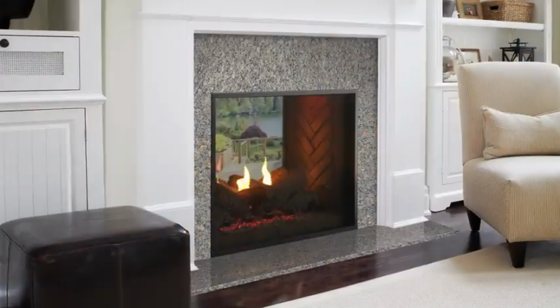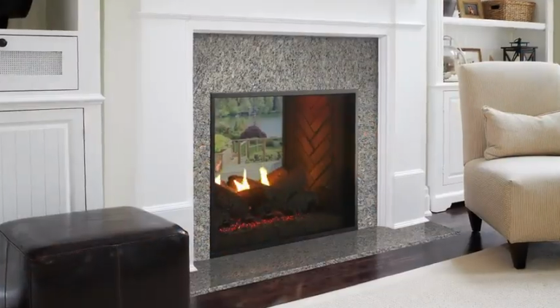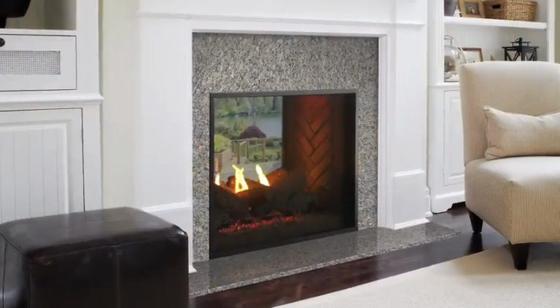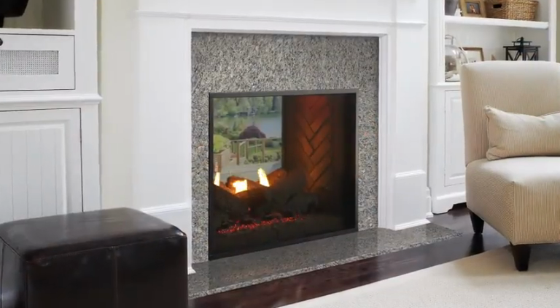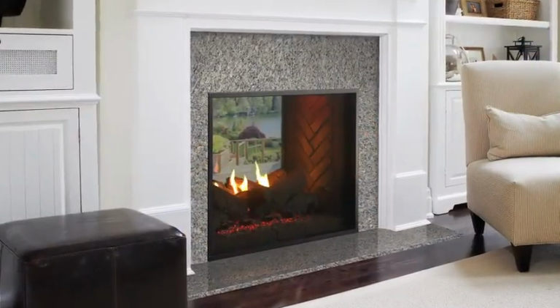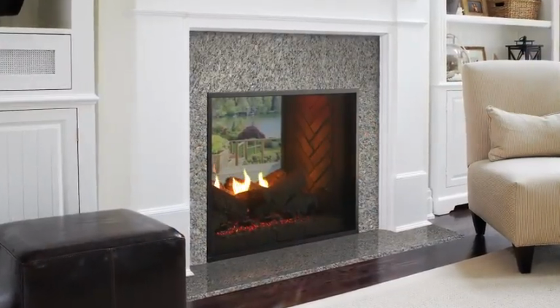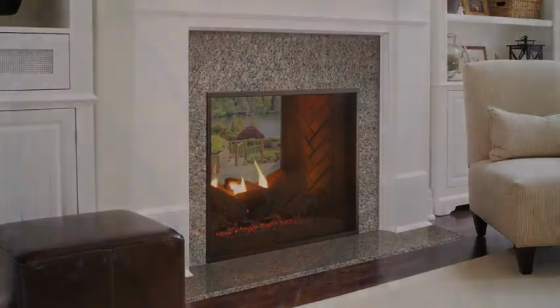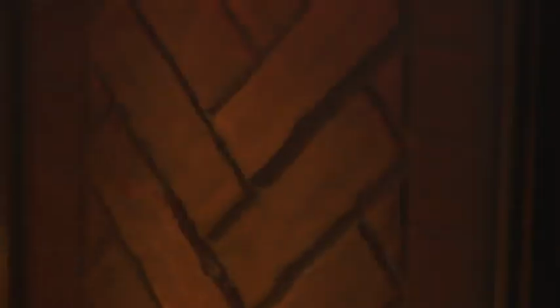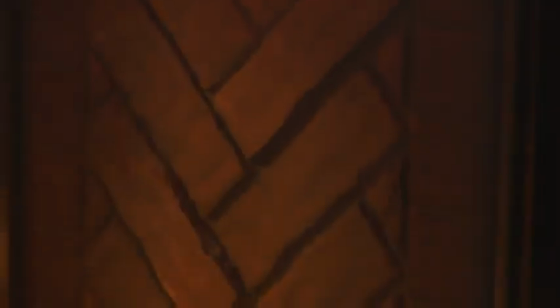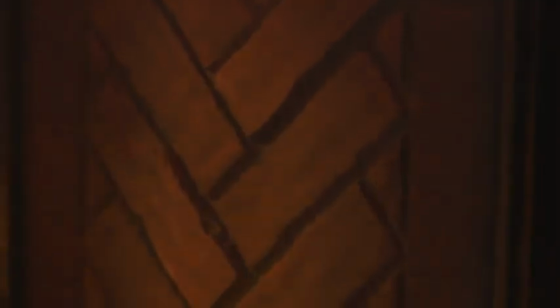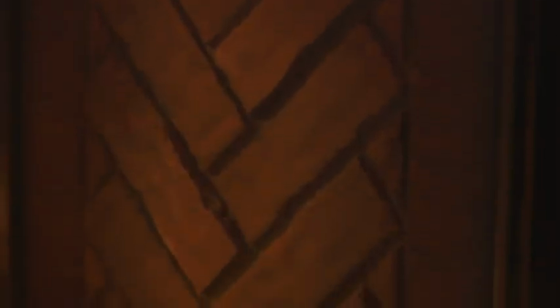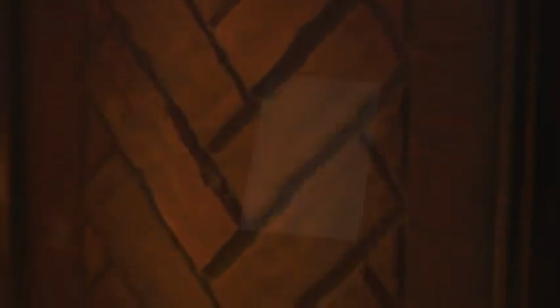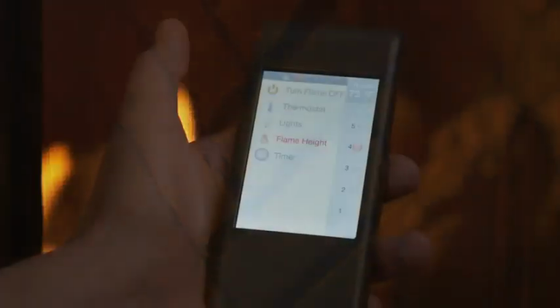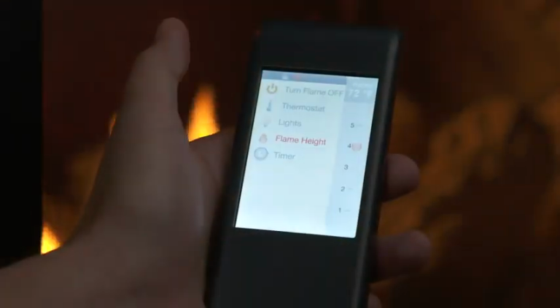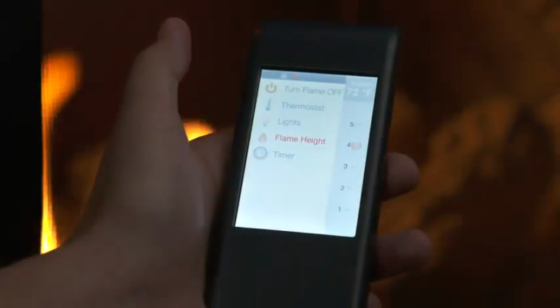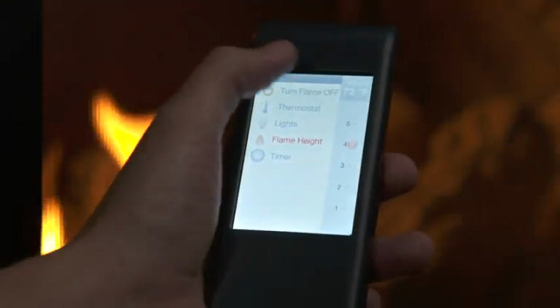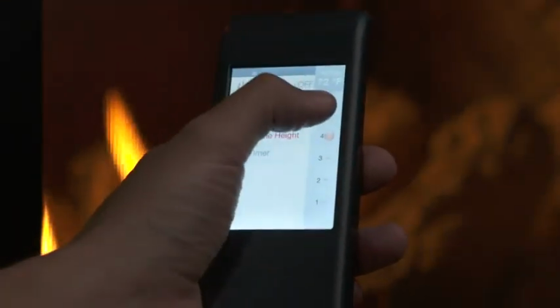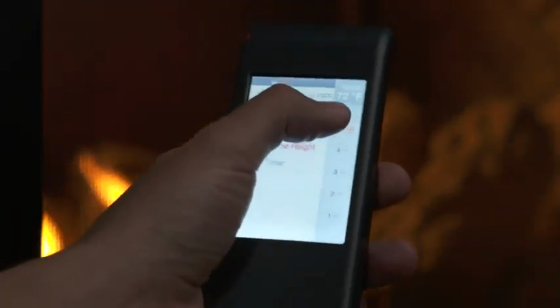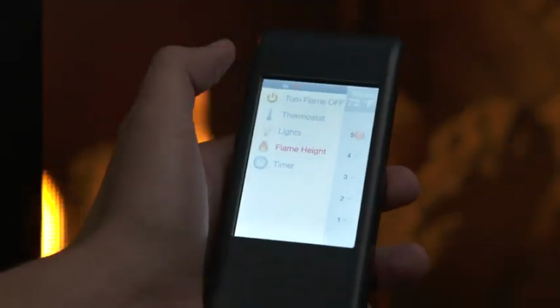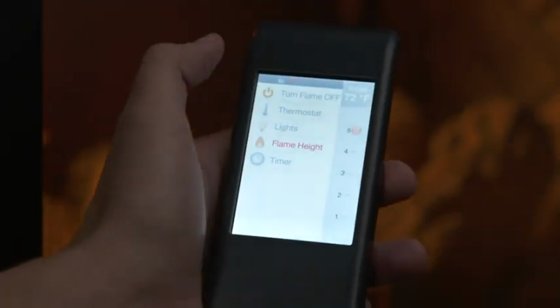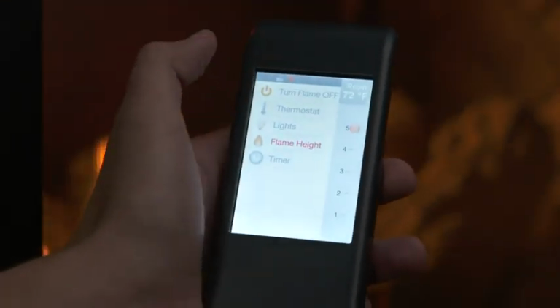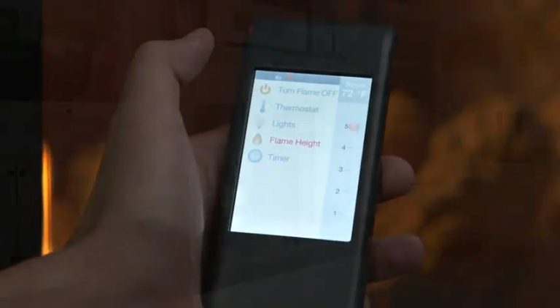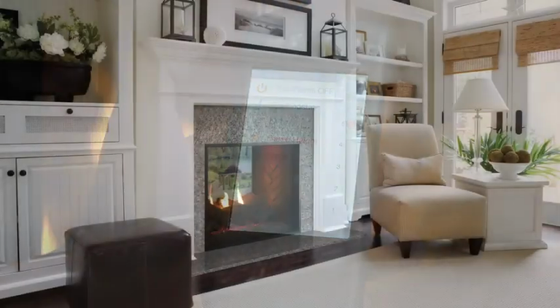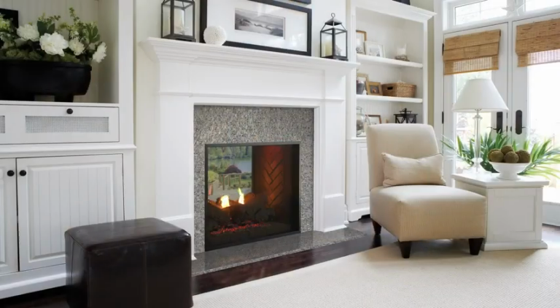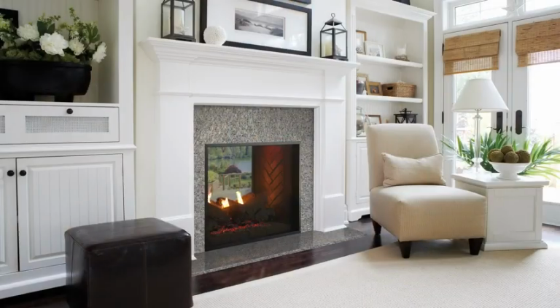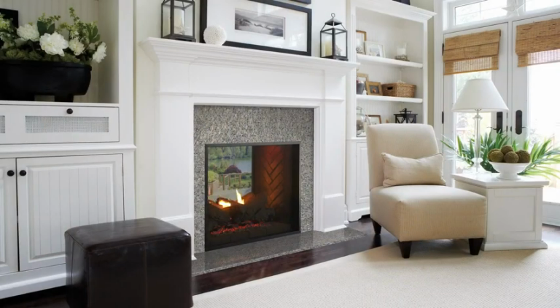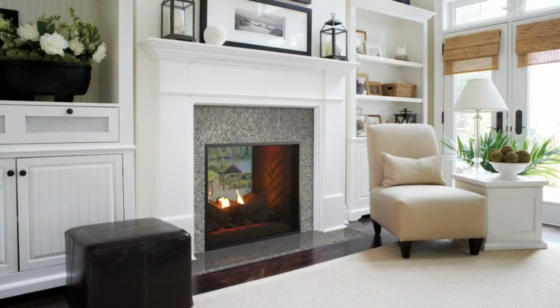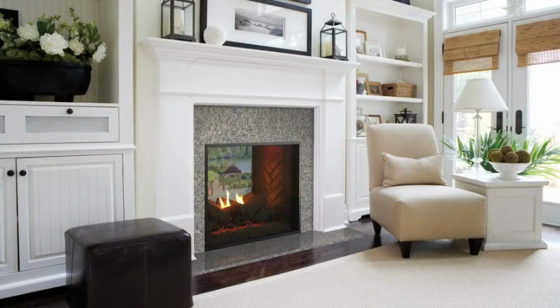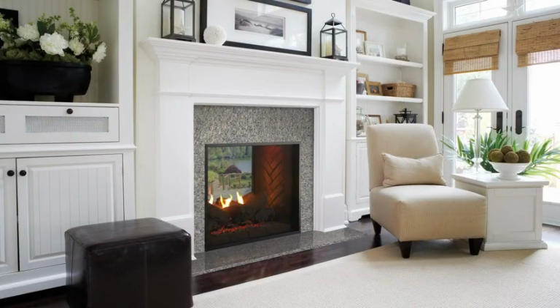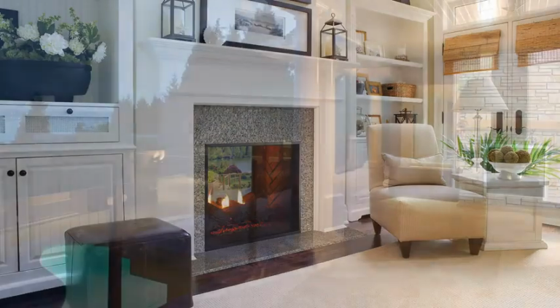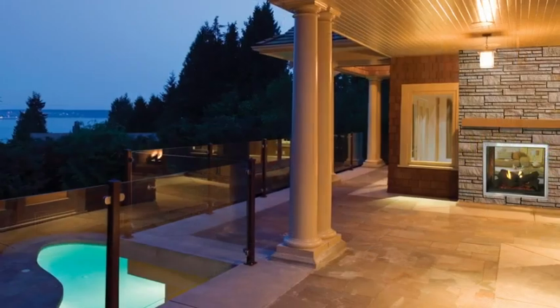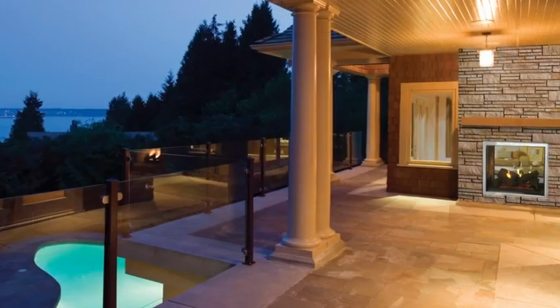Non-reflective glass, accent lights, and multiple interior brick options make this fireplace the ultimate in traditional luxury design. Enjoy the view both inside and out with the Fortress.